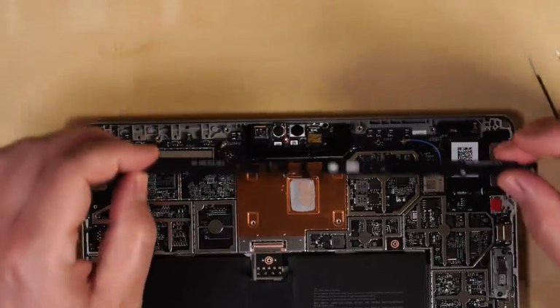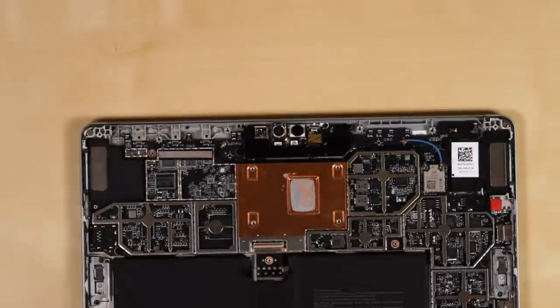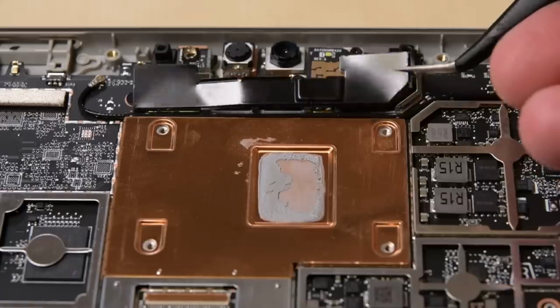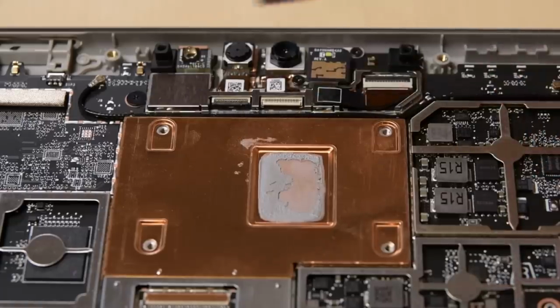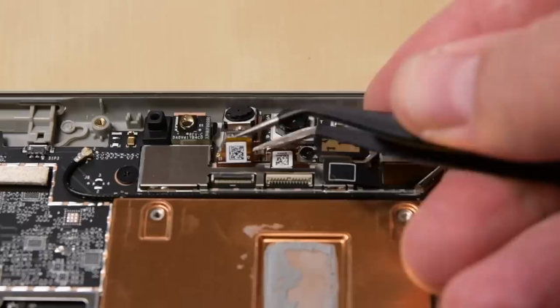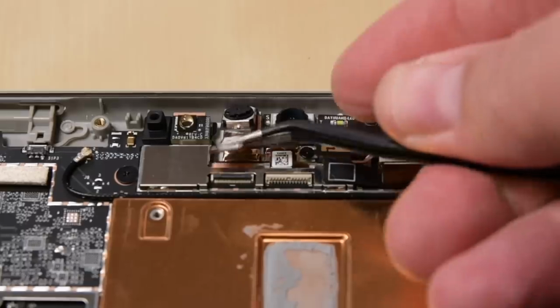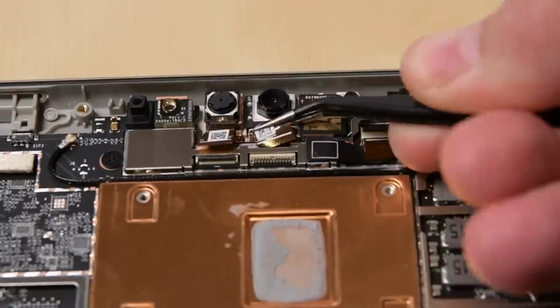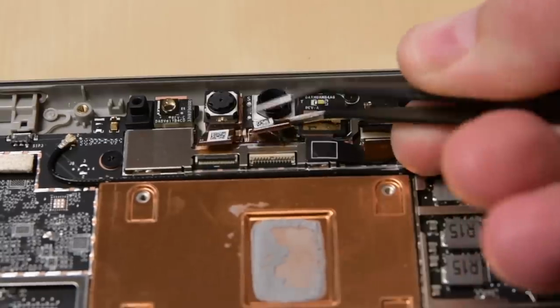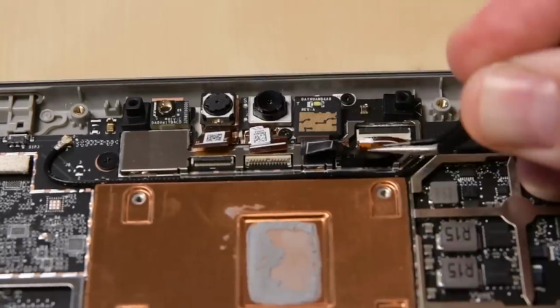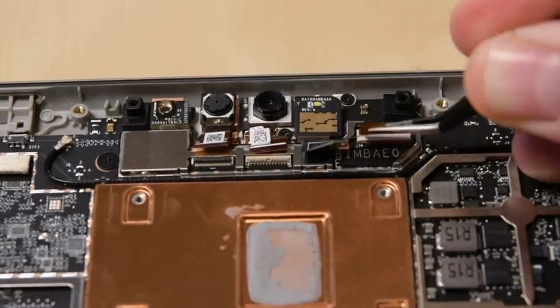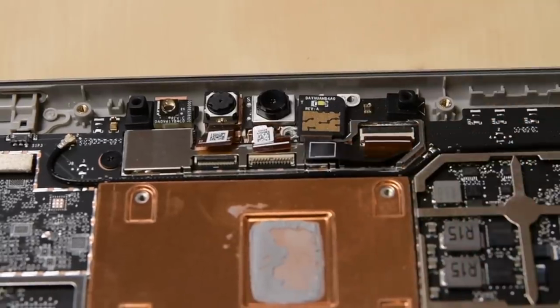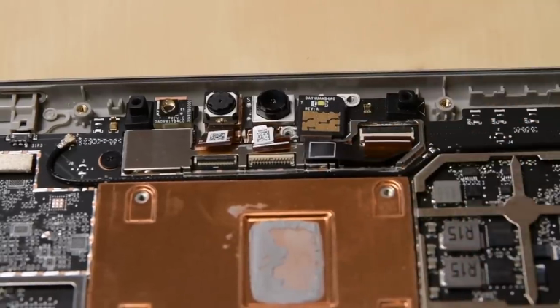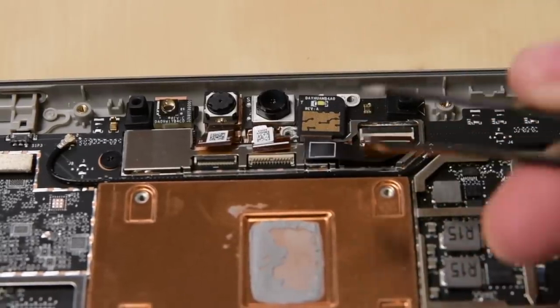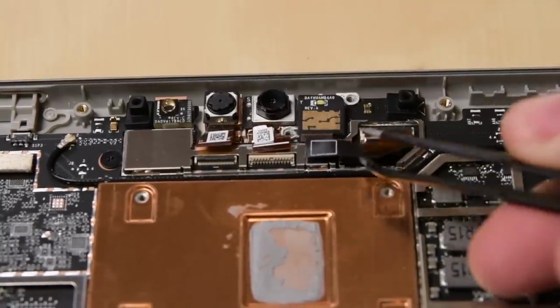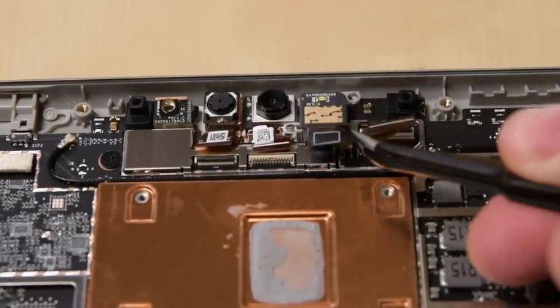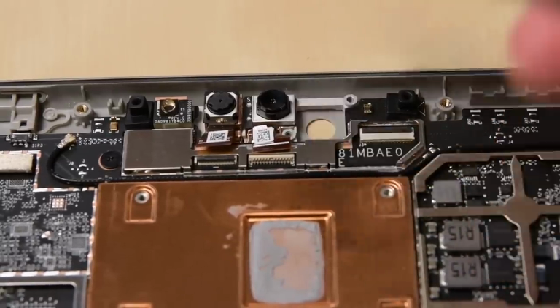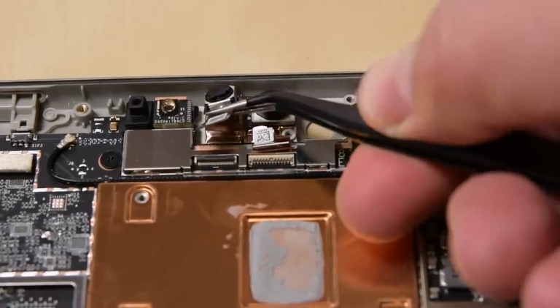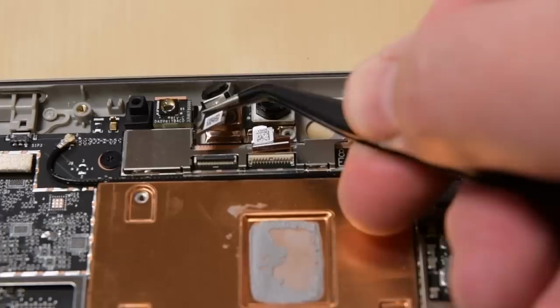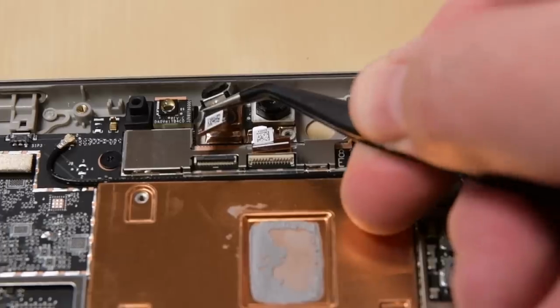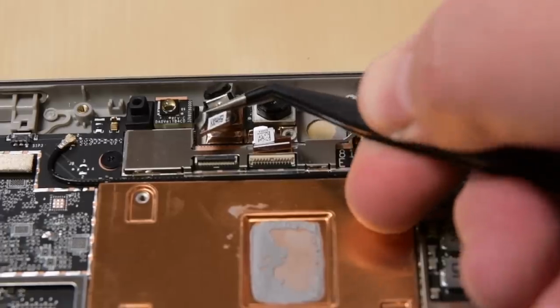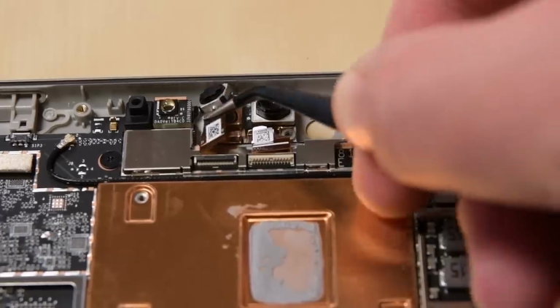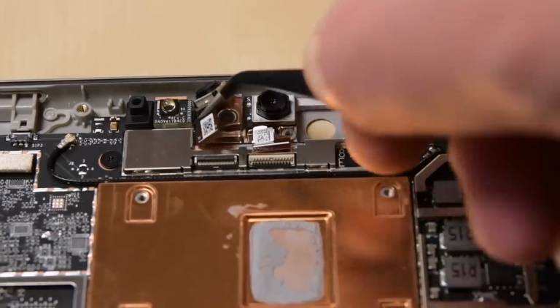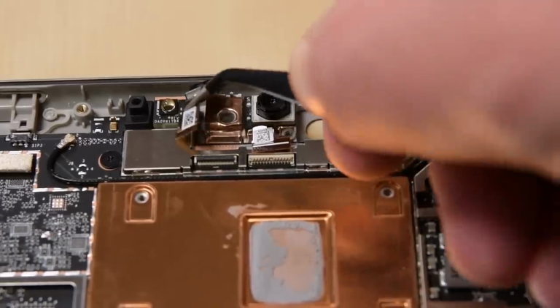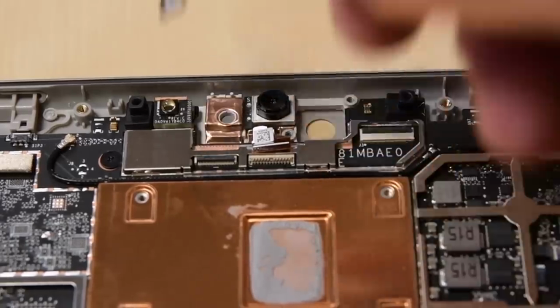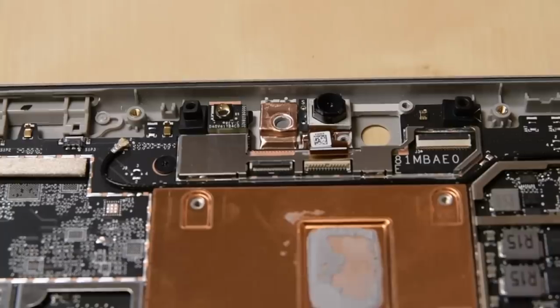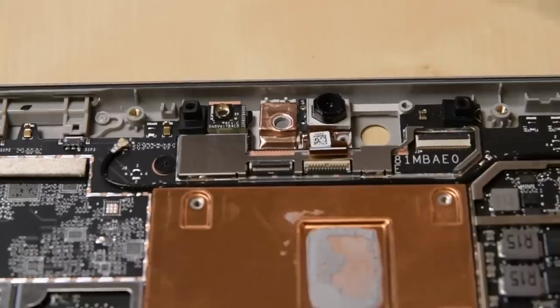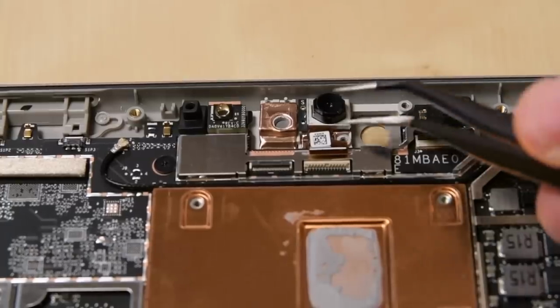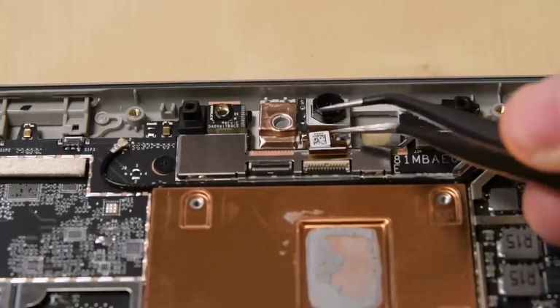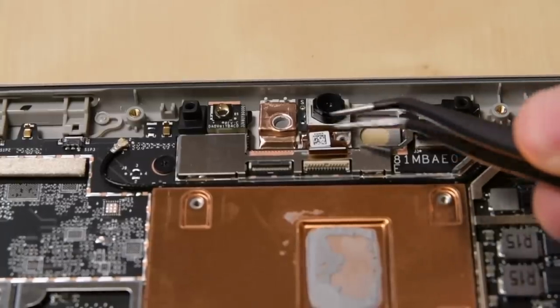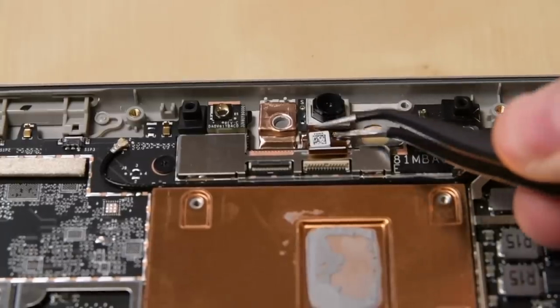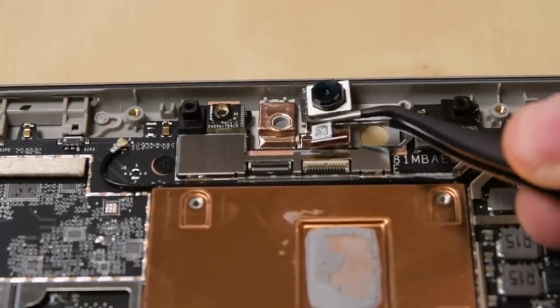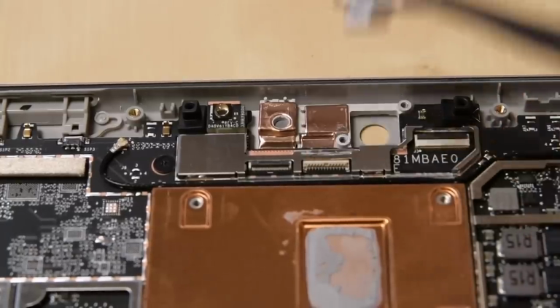The plastic antenna frame comes off and allows us to get to the one remaining shield that, once removed, reveals the camera connectors. The Surface Go 2's 8MP rear camera comes out first, followed by the 5MP front-facing camera, and lastly the Windows Hello face authentication camera comes out.